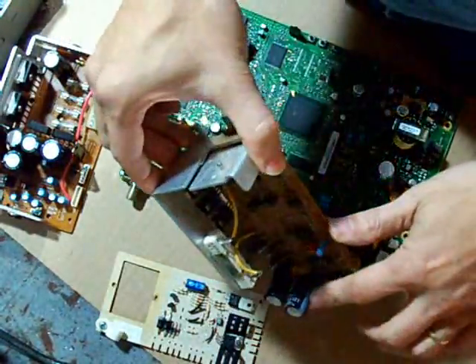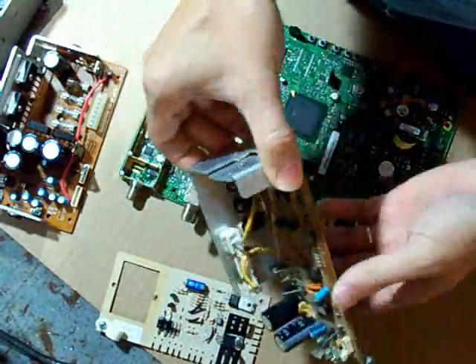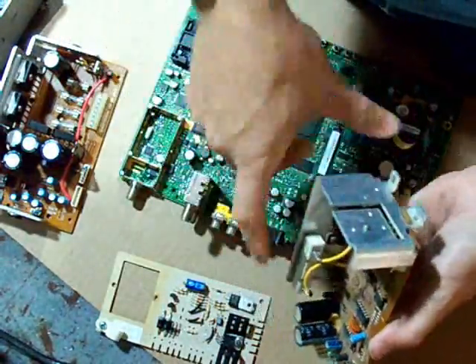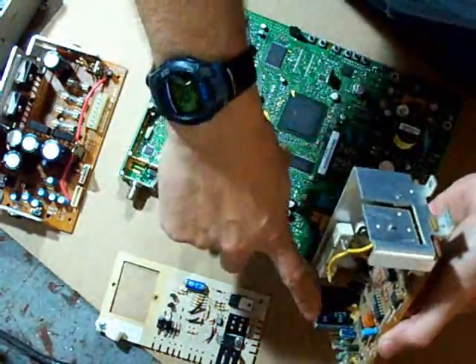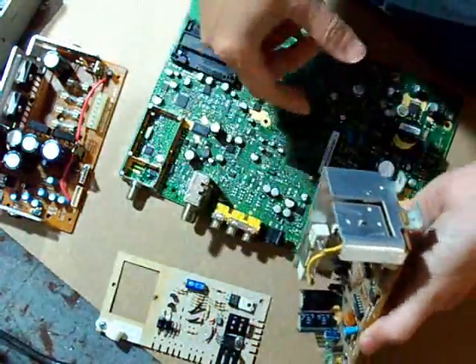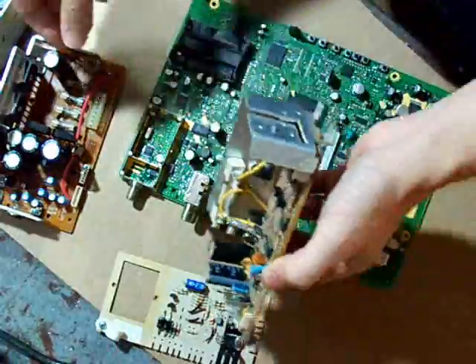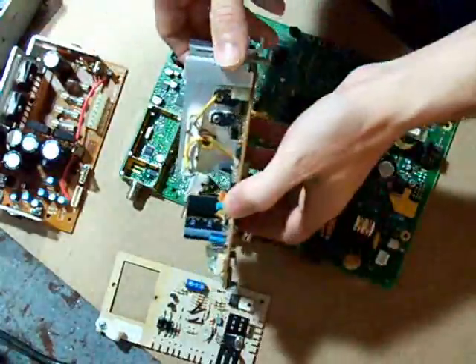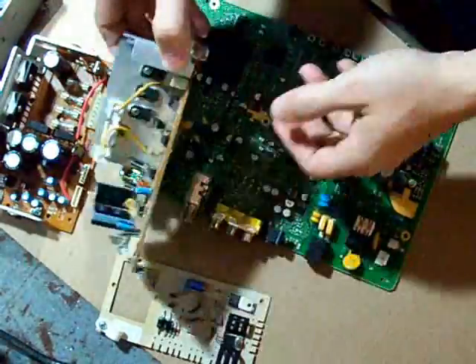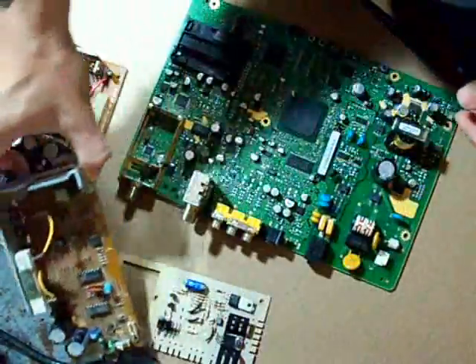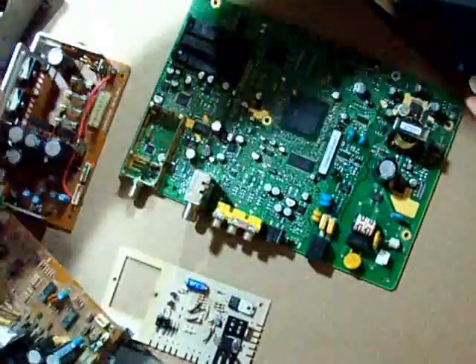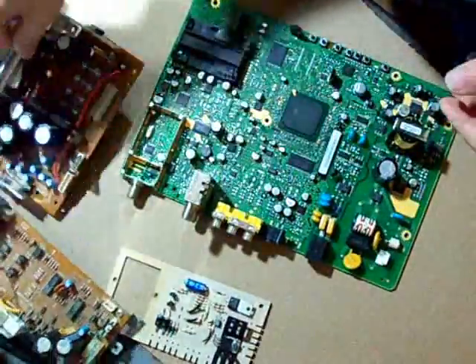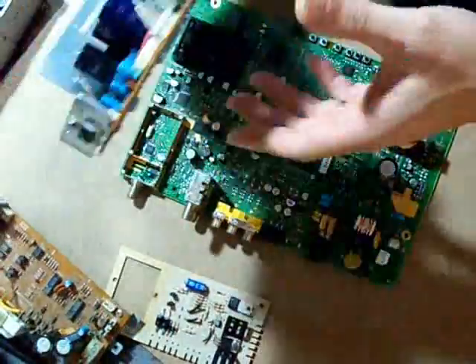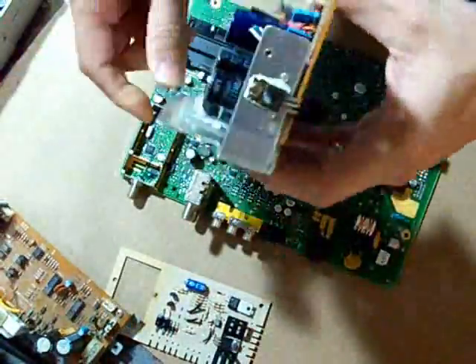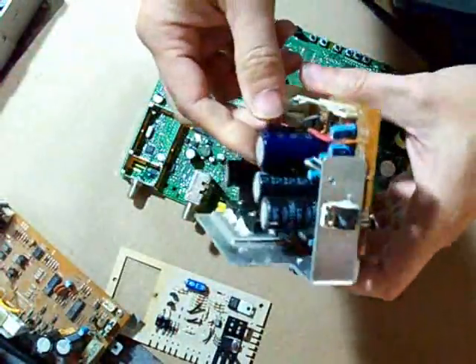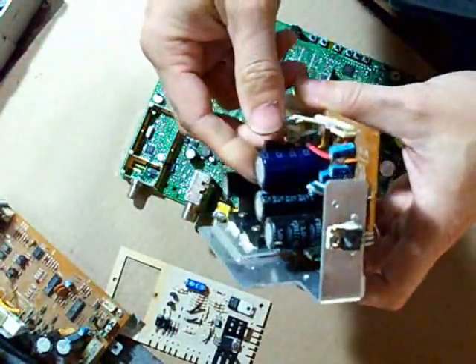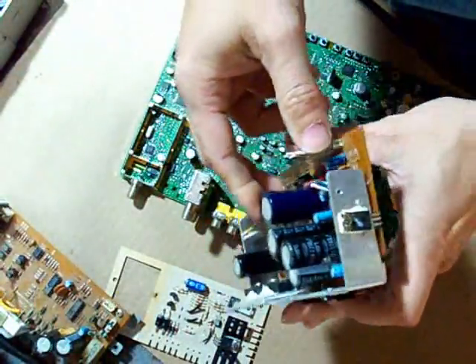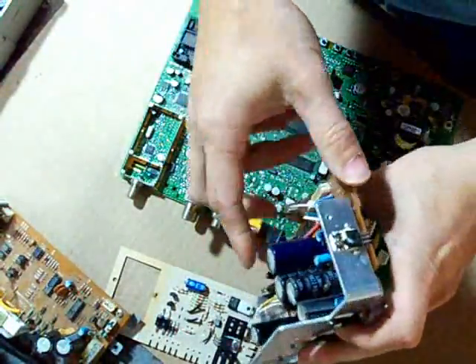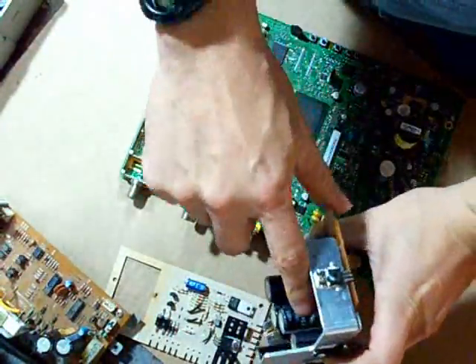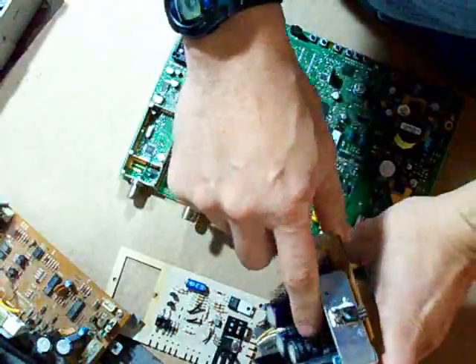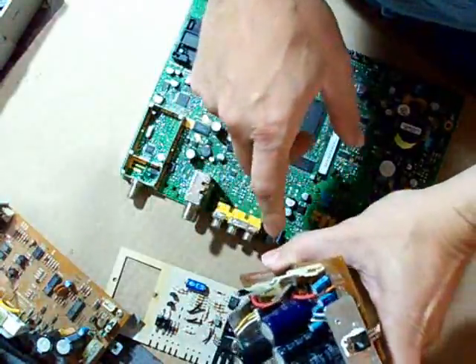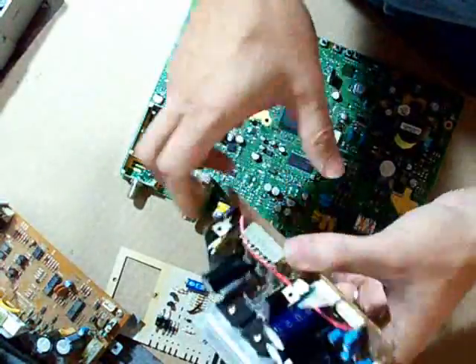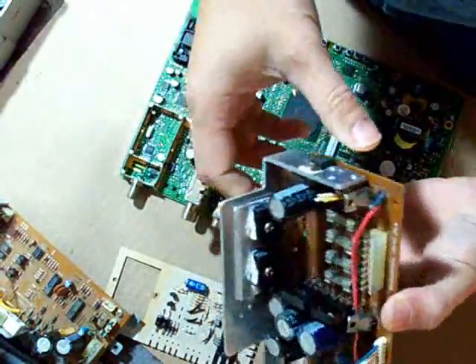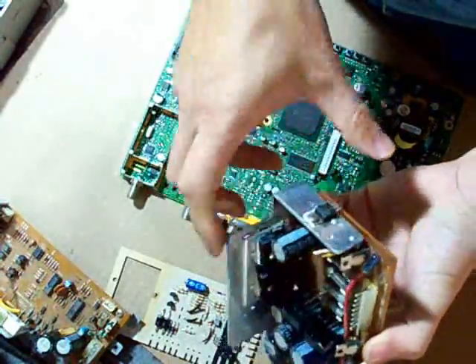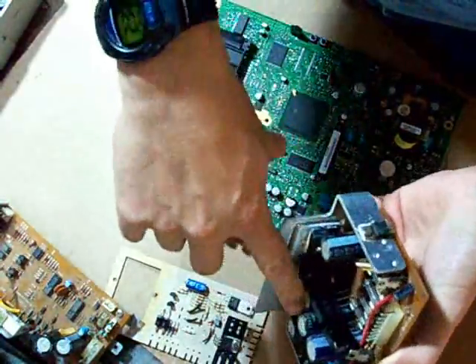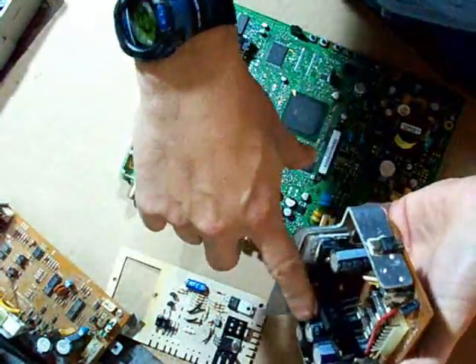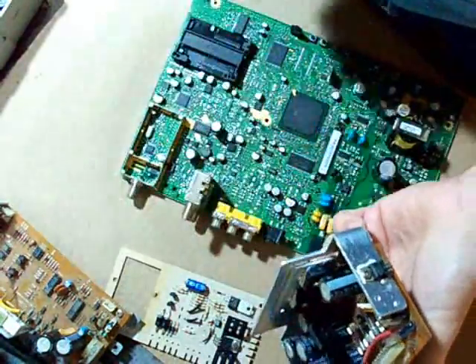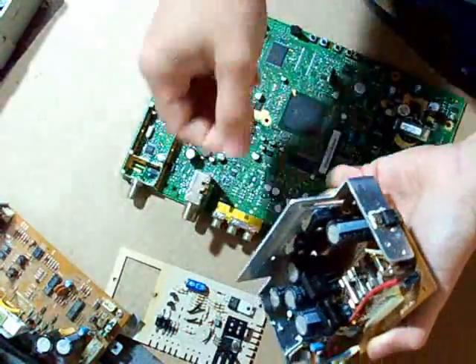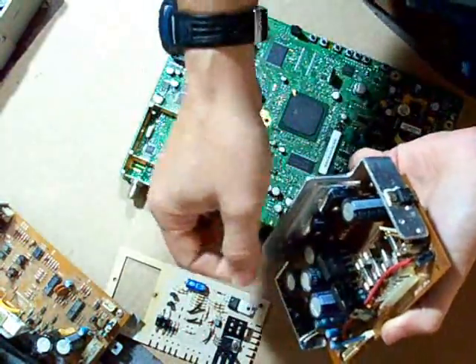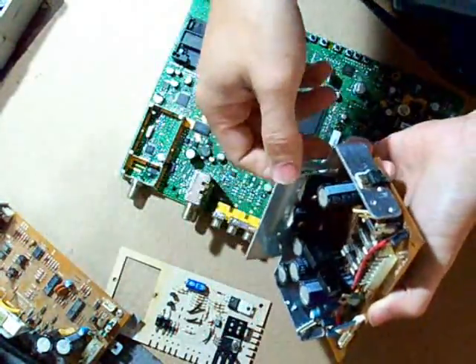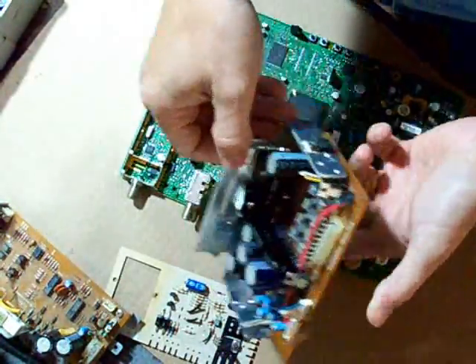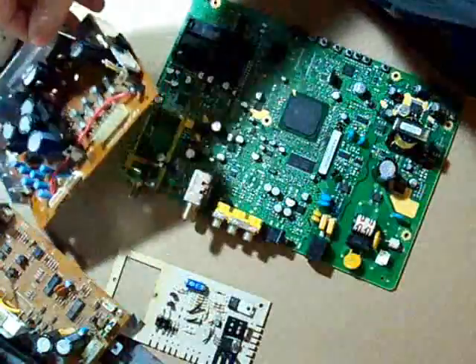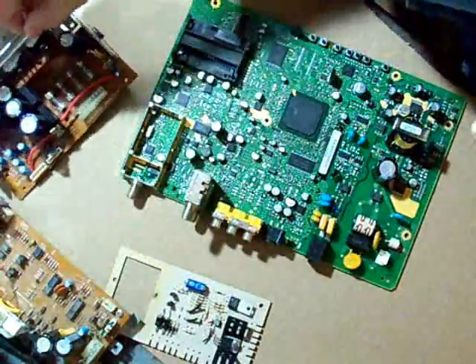Here are some capacitors. This one is a 50 volt capacitor, and there is a 25 volt. If the voltage is not high enough for what we need, we will just put two of them together to give us a higher voltage.